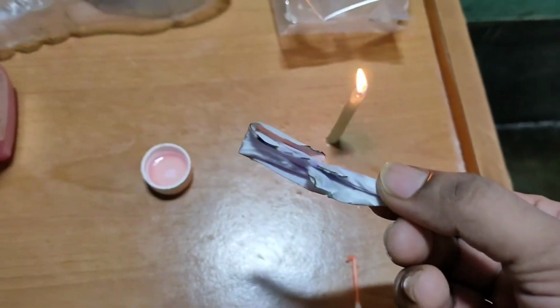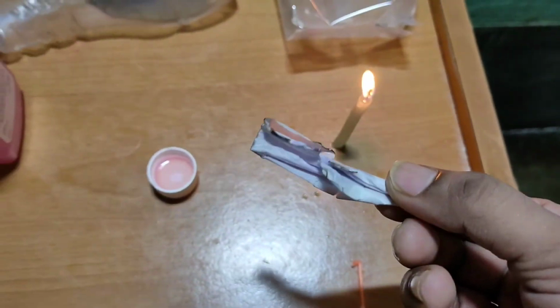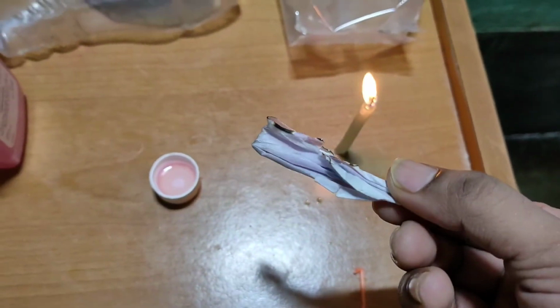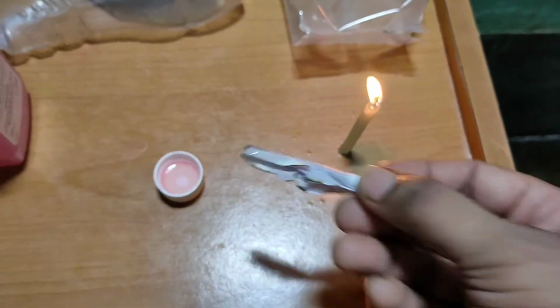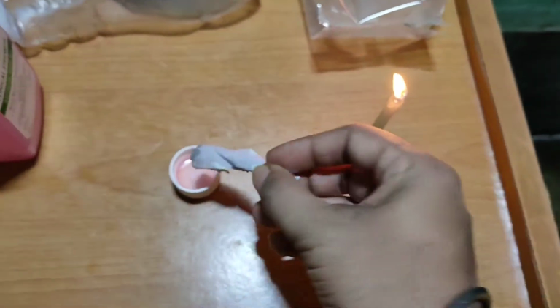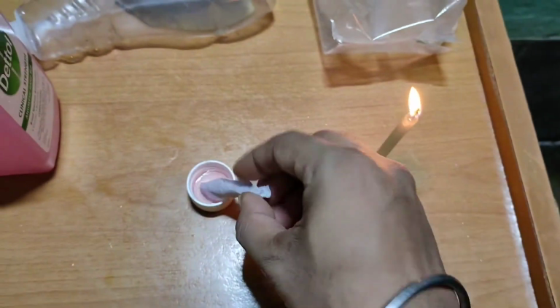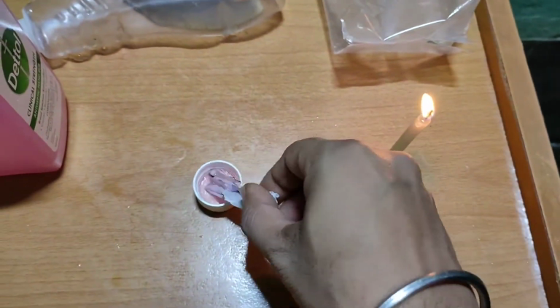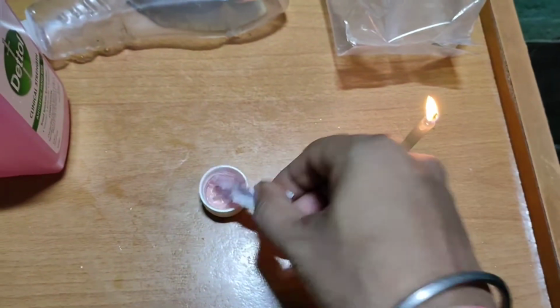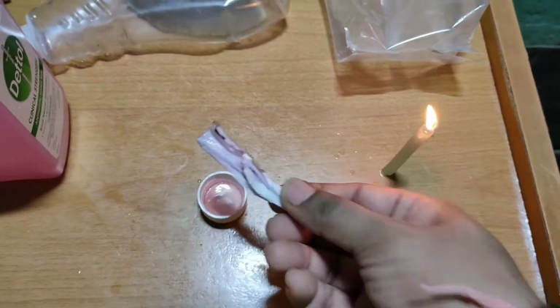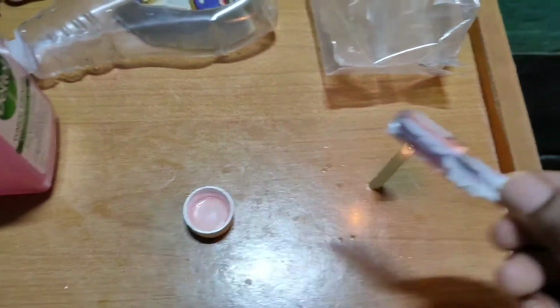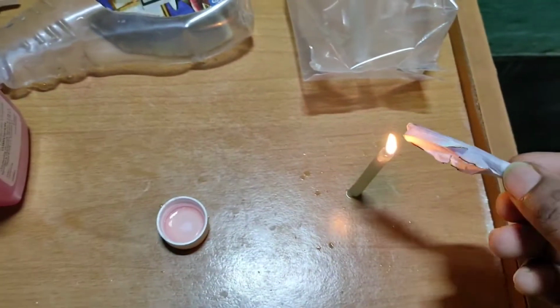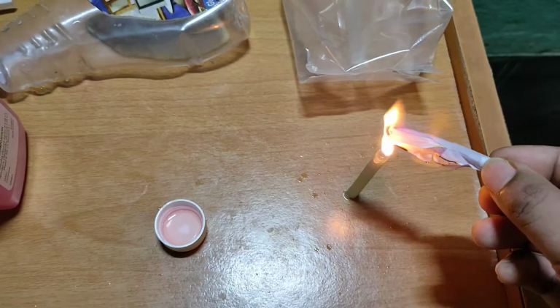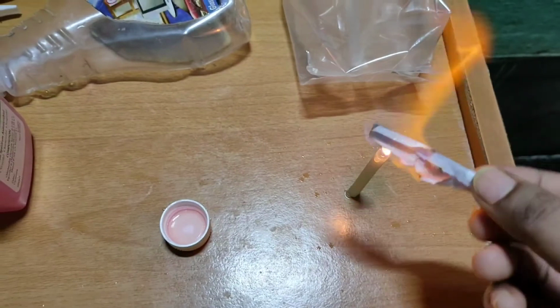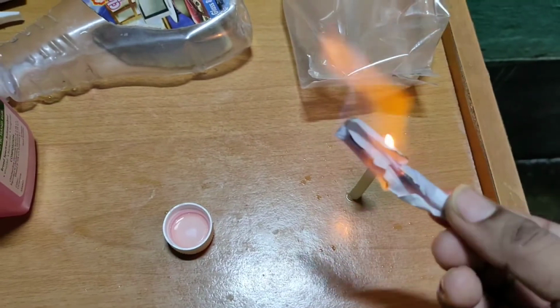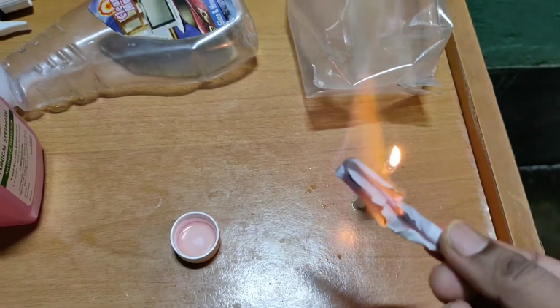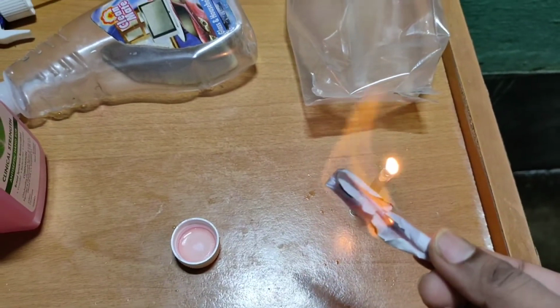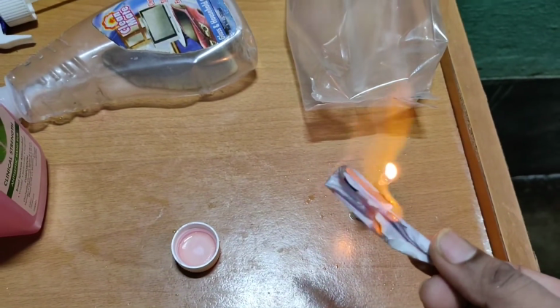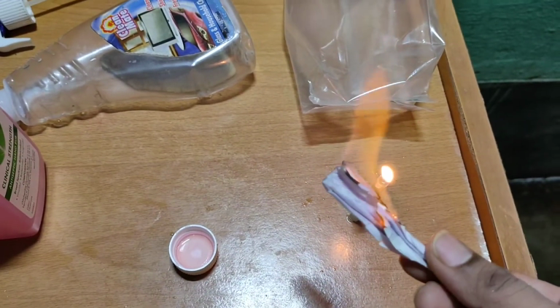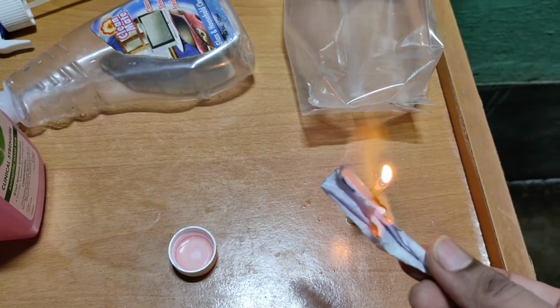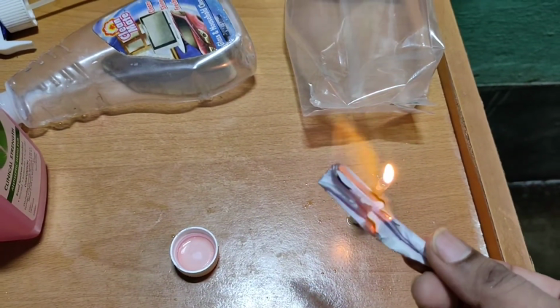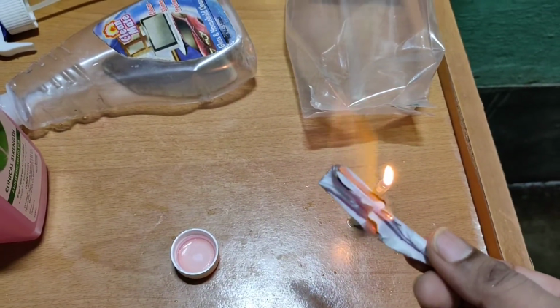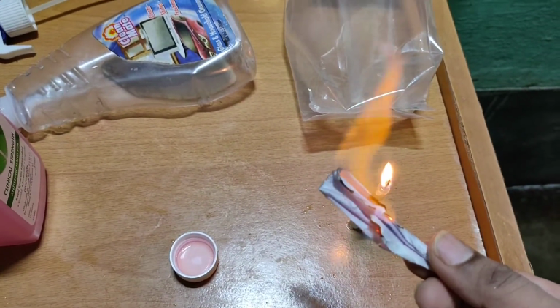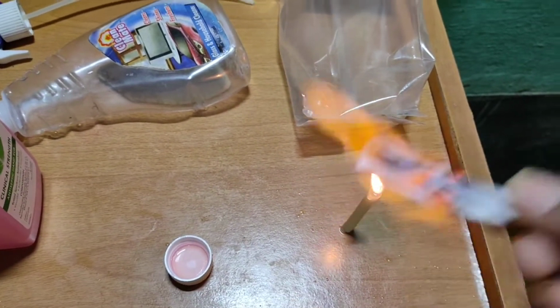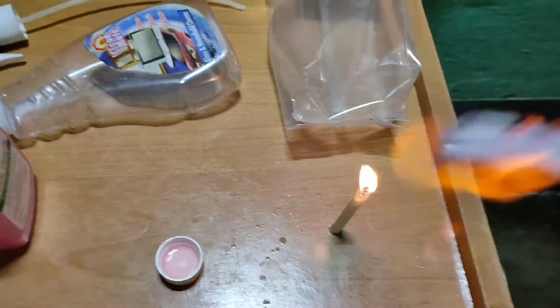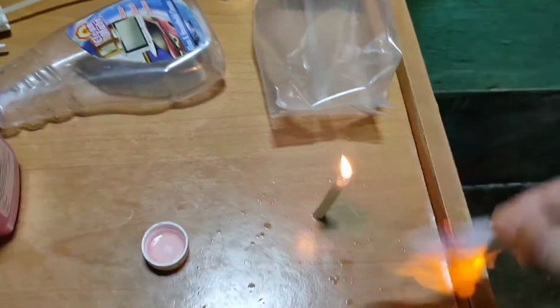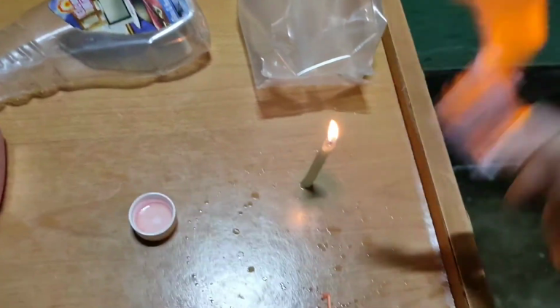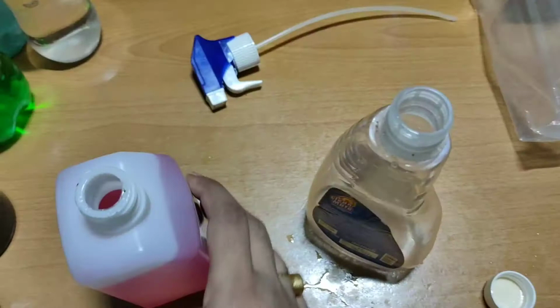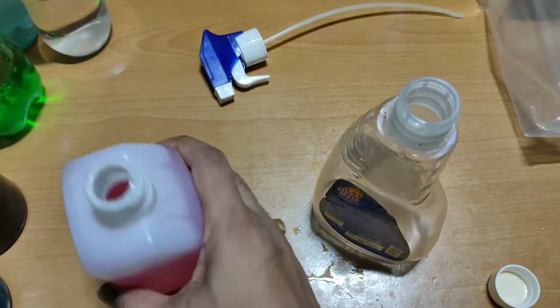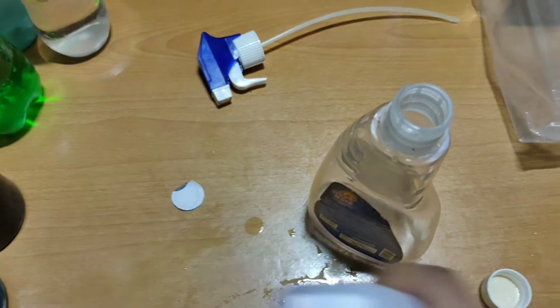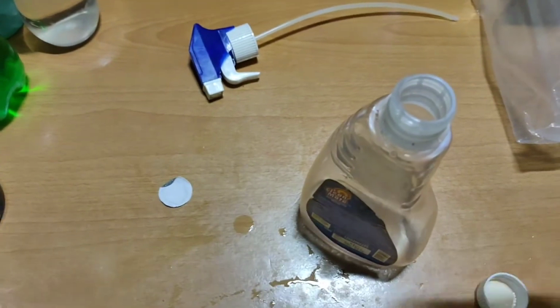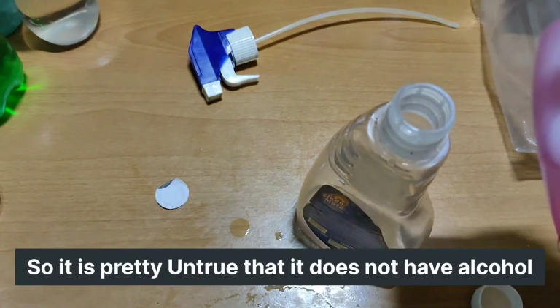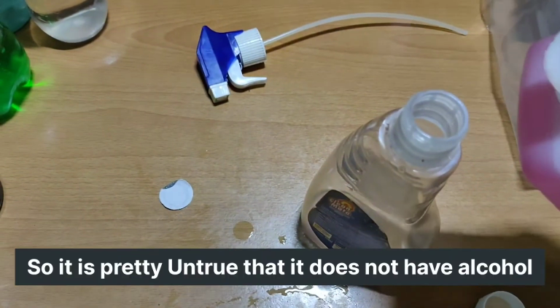So clearly you can see it contains alcohol. For those people who claimed it had no alcohol — it definitely does contain 70% ethanol. So it is very useful, as ethanol or alcohol kills viruses.